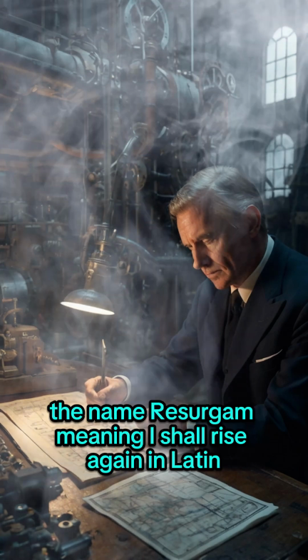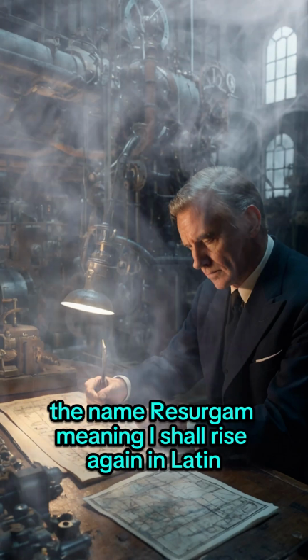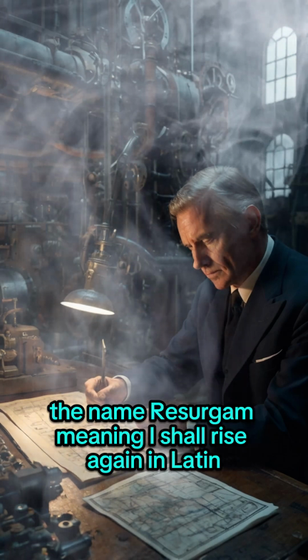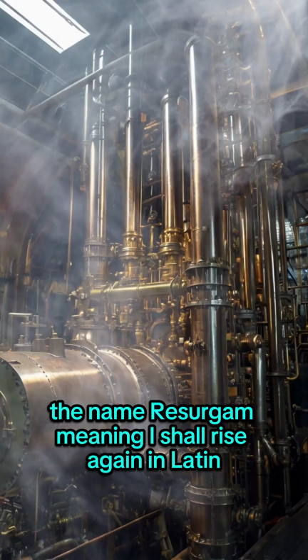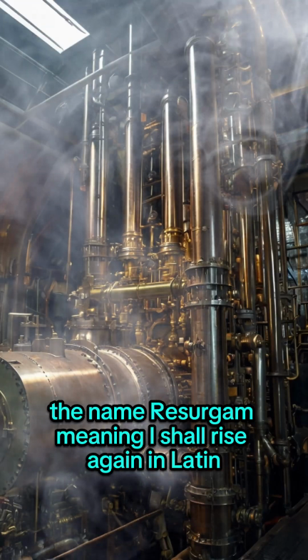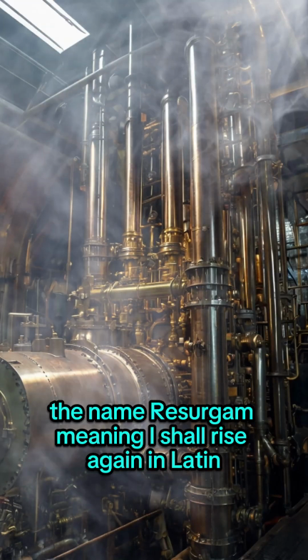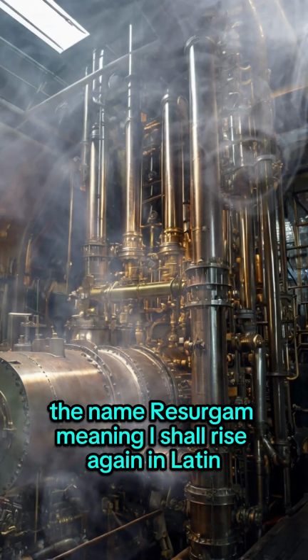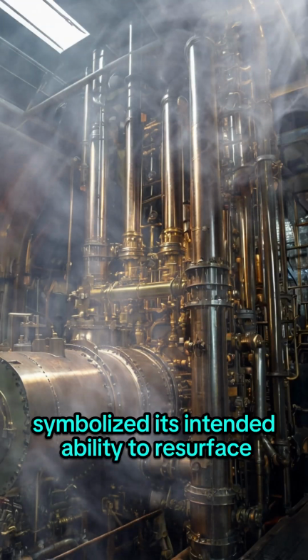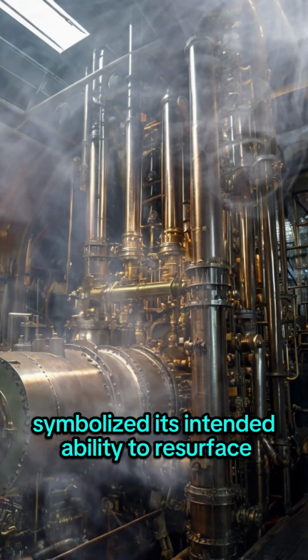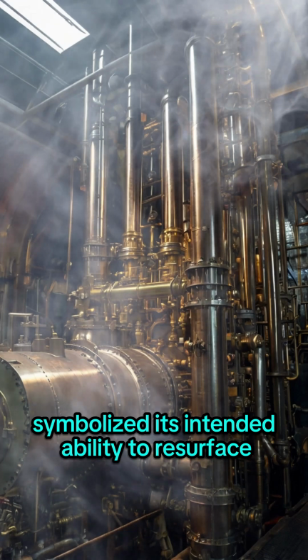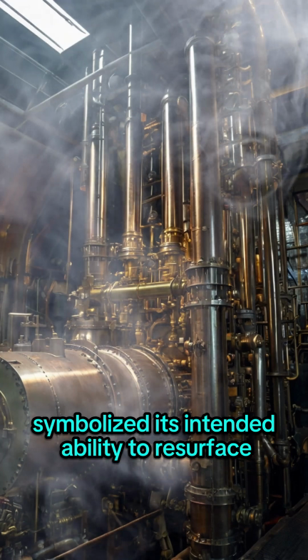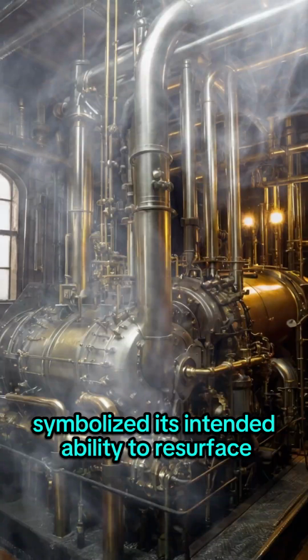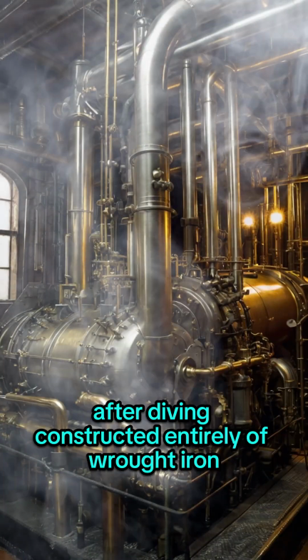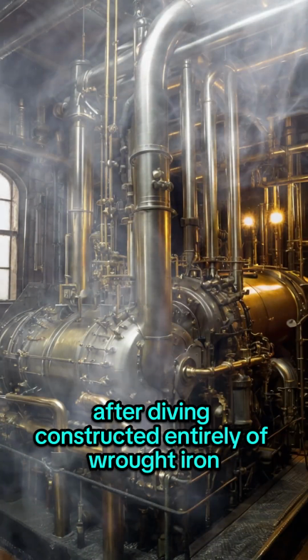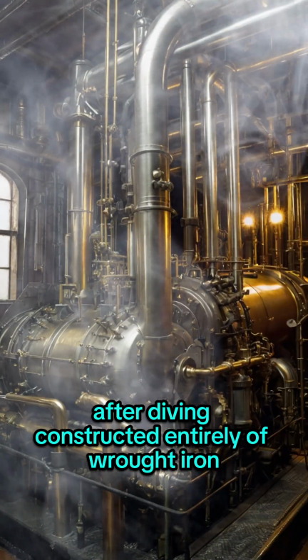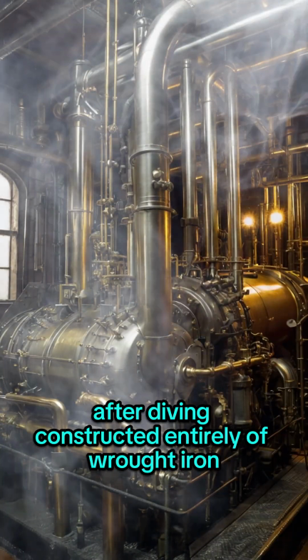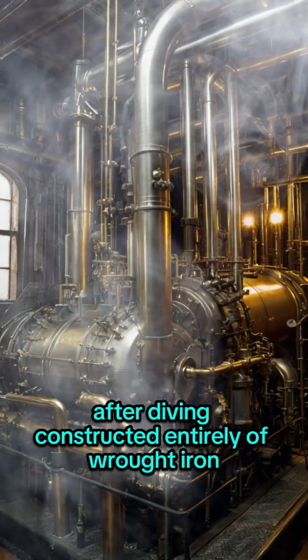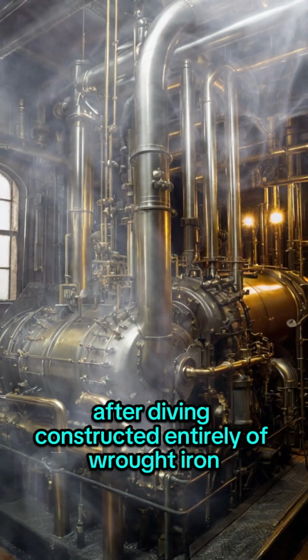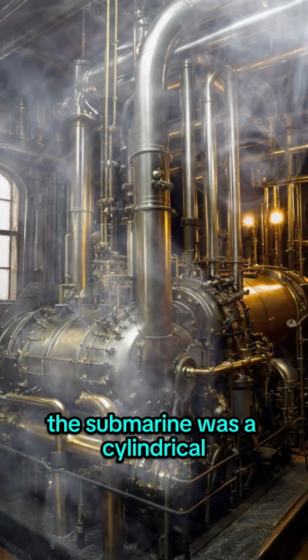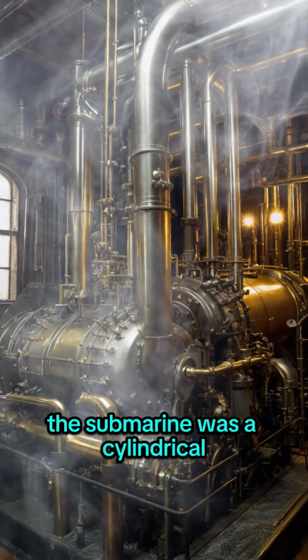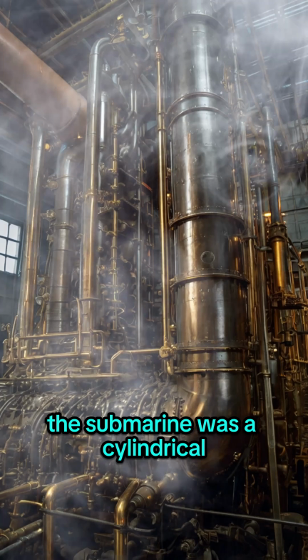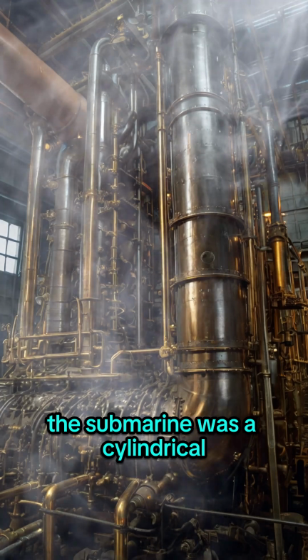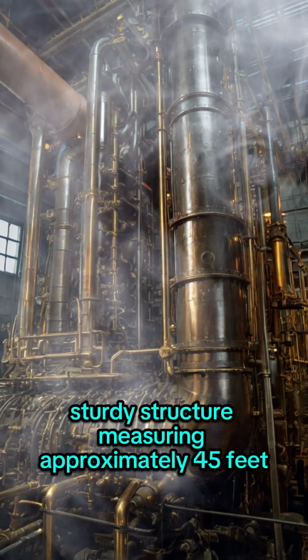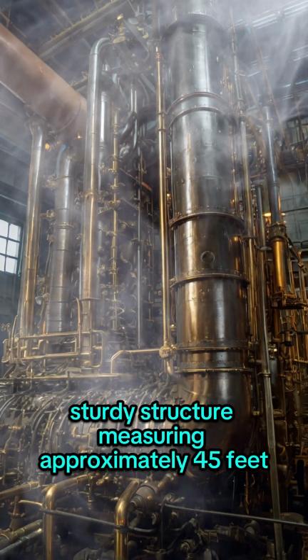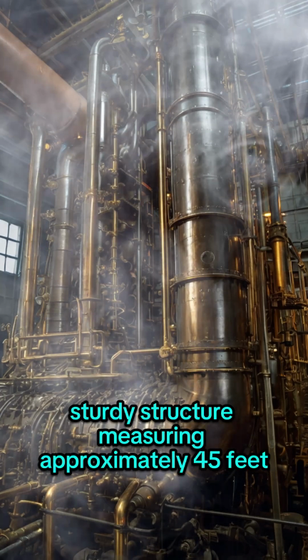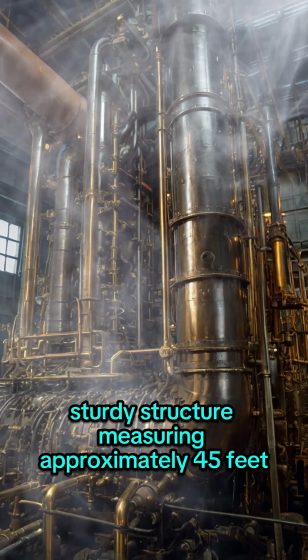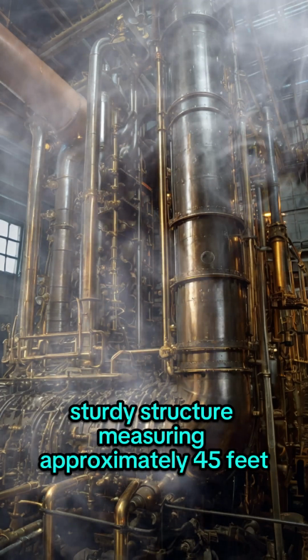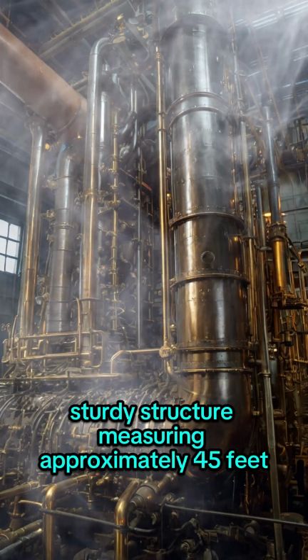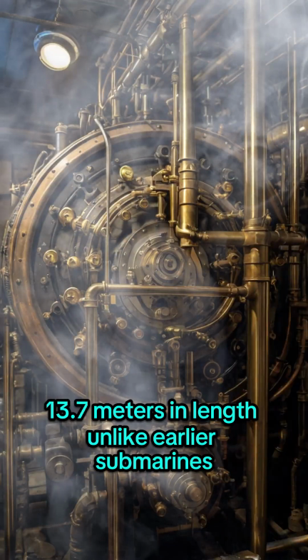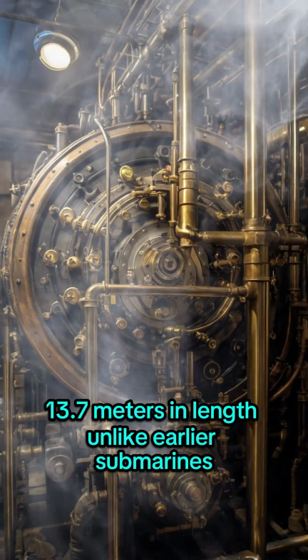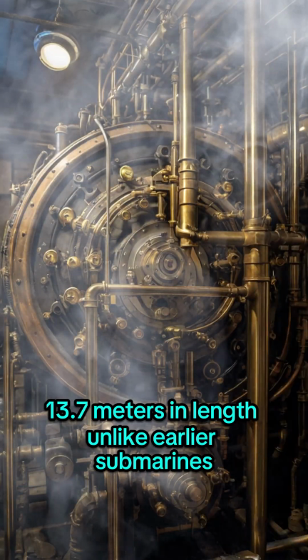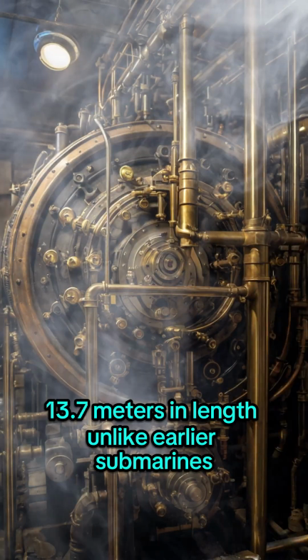The name Resurgam, meaning 'I shall rise again' in Latin, symbolized its intended ability to resurface after diving. Constructed entirely of wrought iron, the submarine was a cylindrical, sturdy structure measuring approximately 45 feet (13.7 meters) in length.